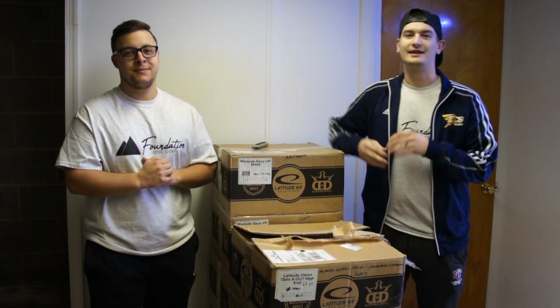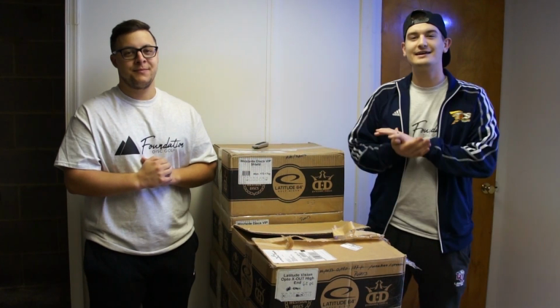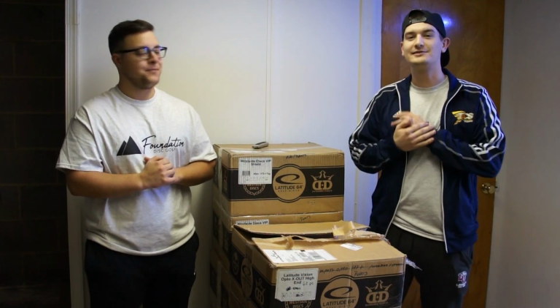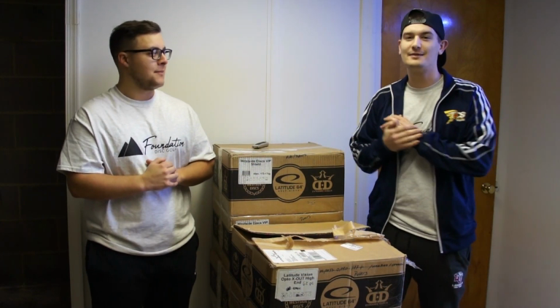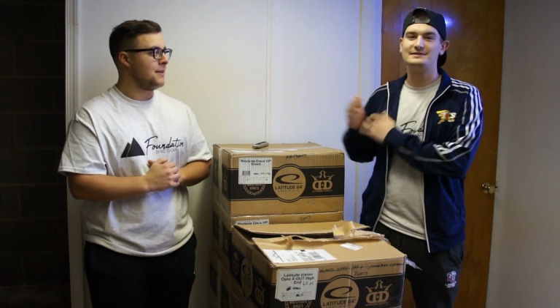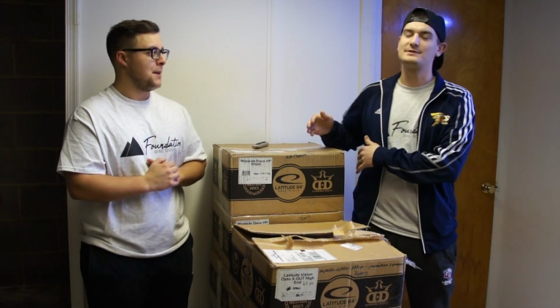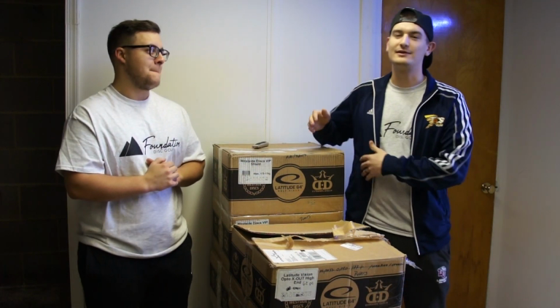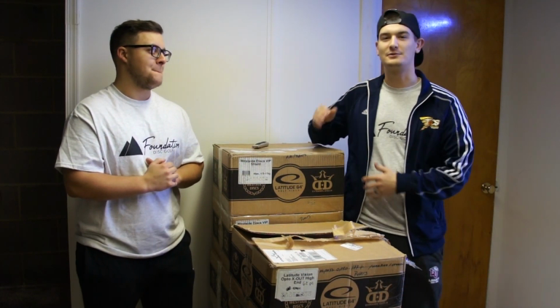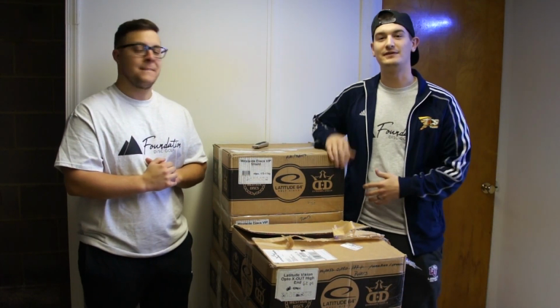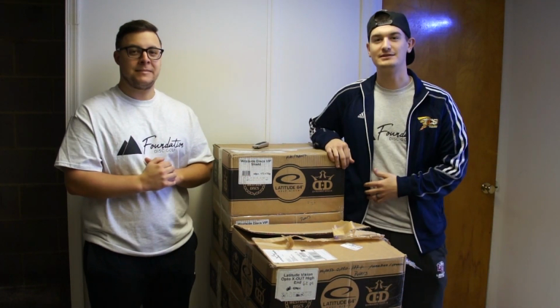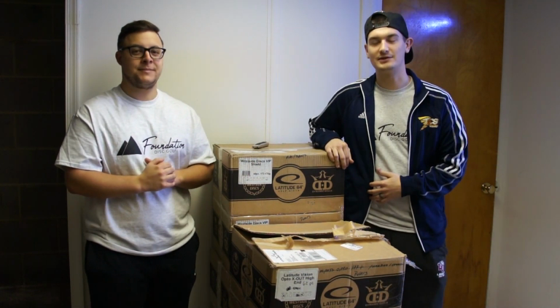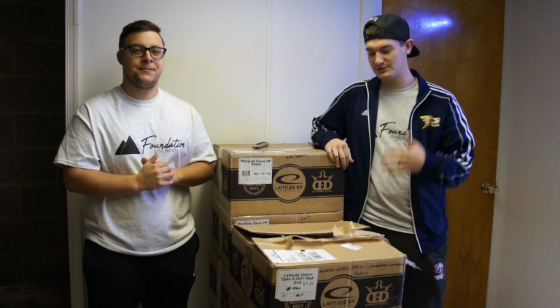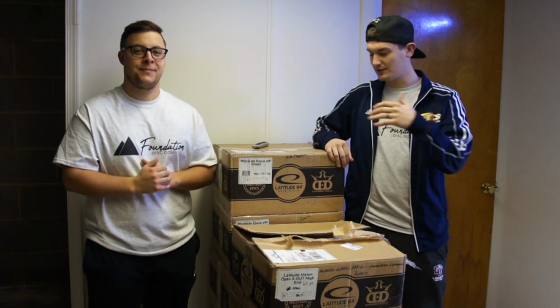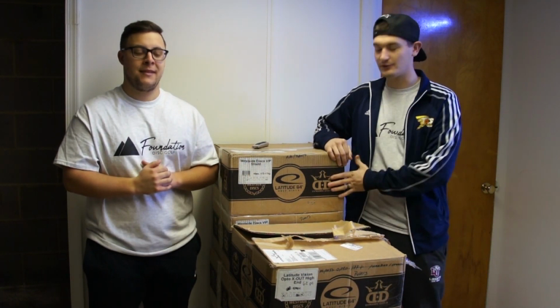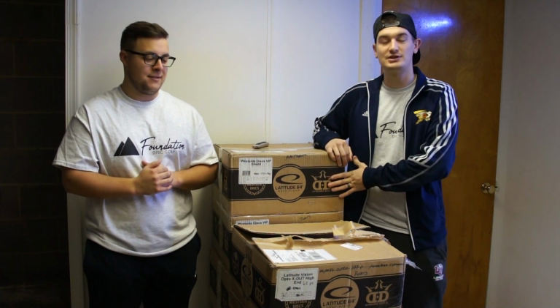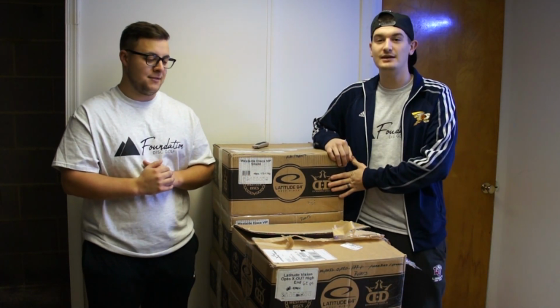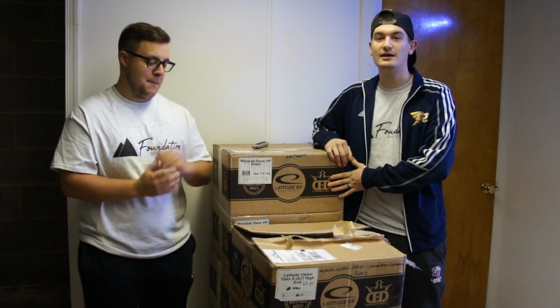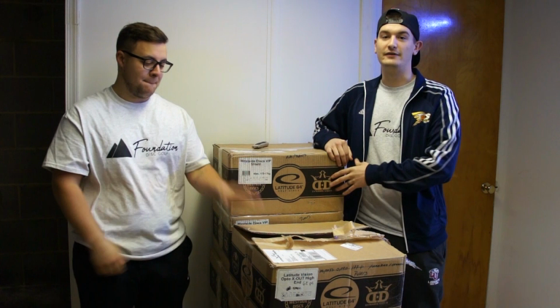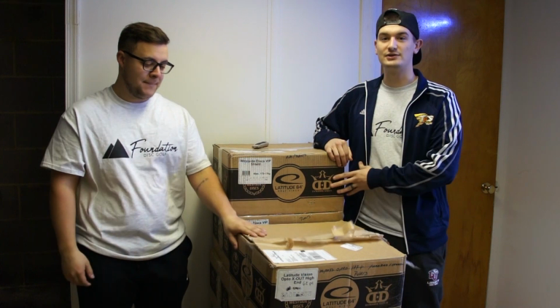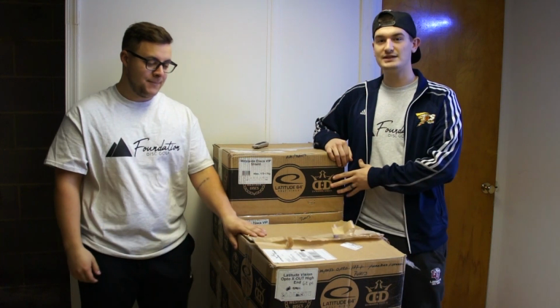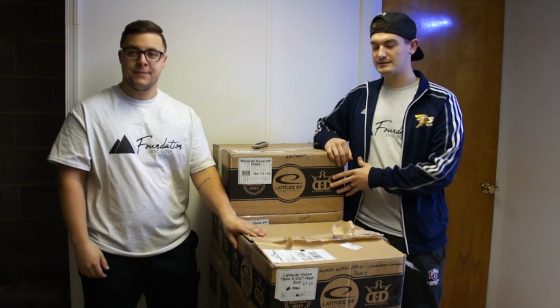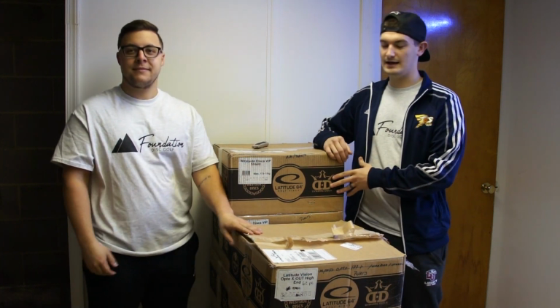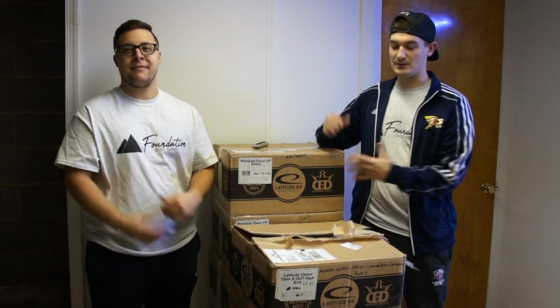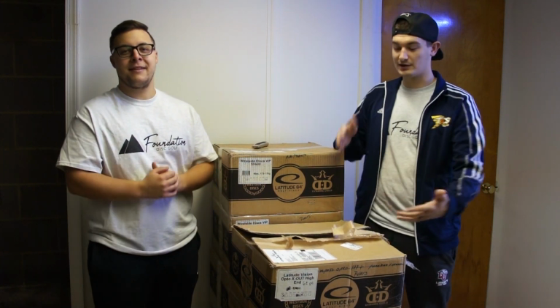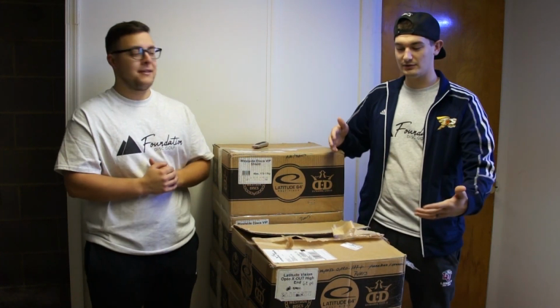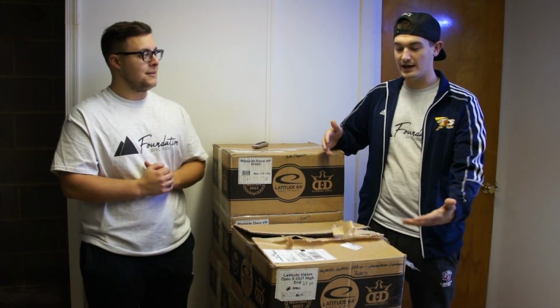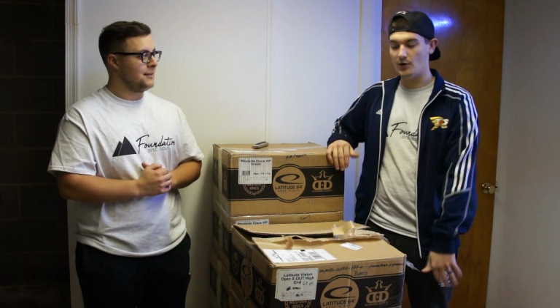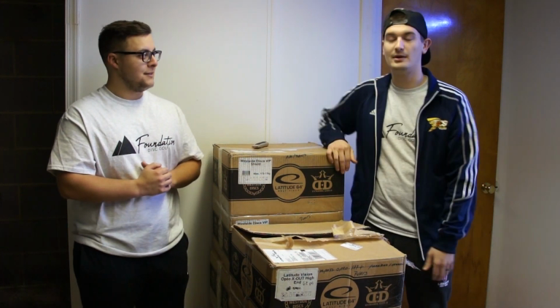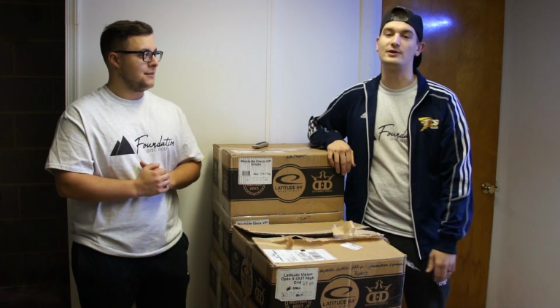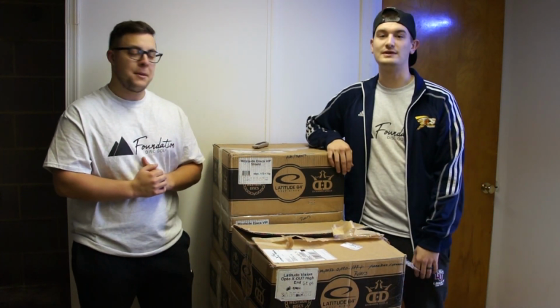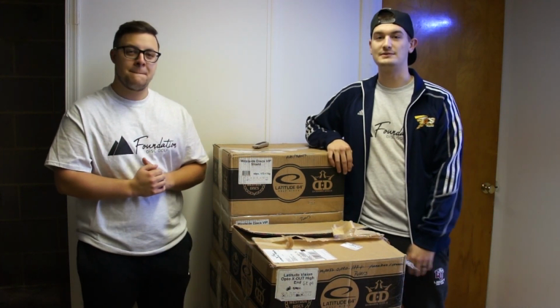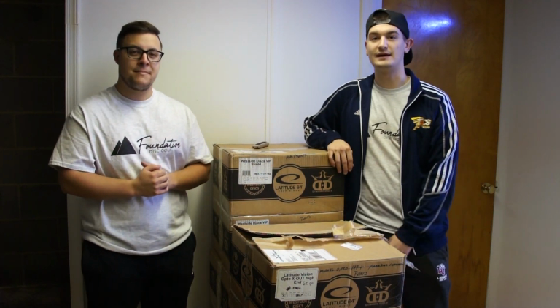Hey guys, Hunter Thomas and Zach Biscardi here with Foundation Disc Golf. We just got our first shipment in of Trilogy Discs, and we're going to go ahead and open them up for you and see what's inside.